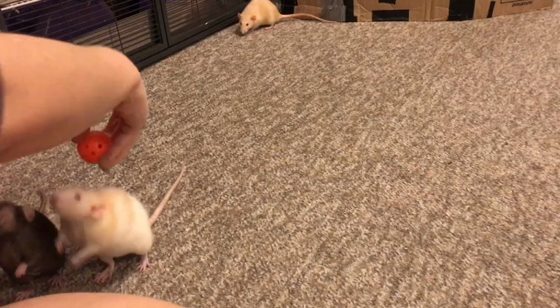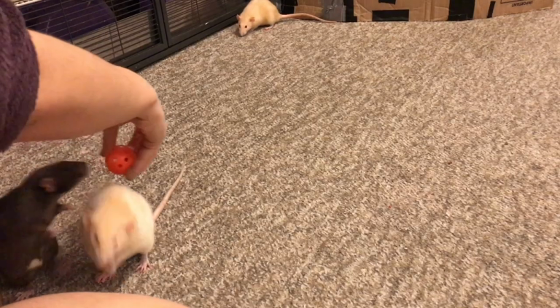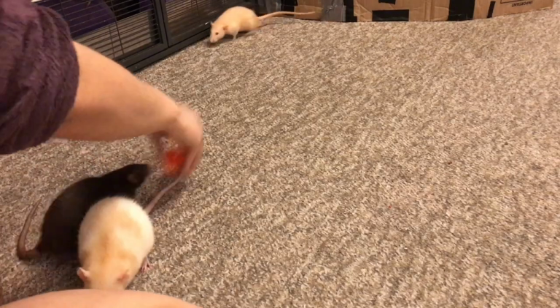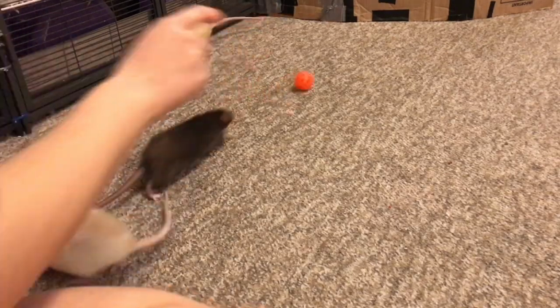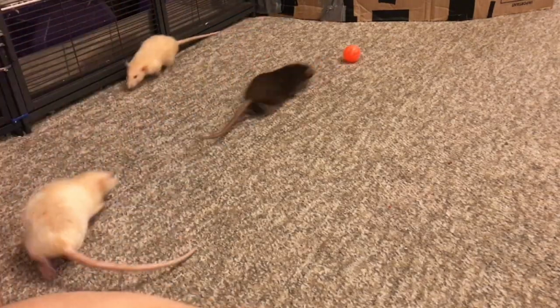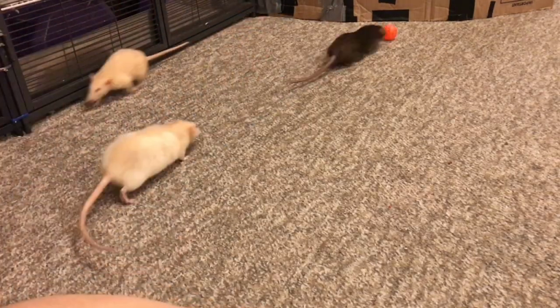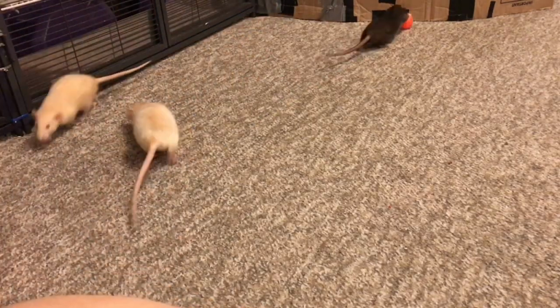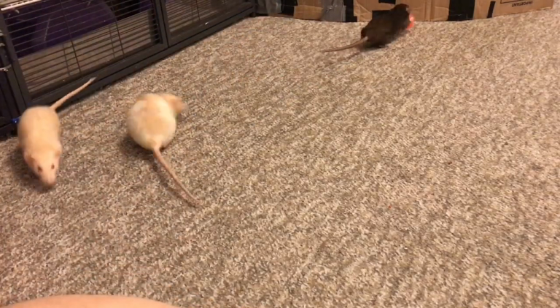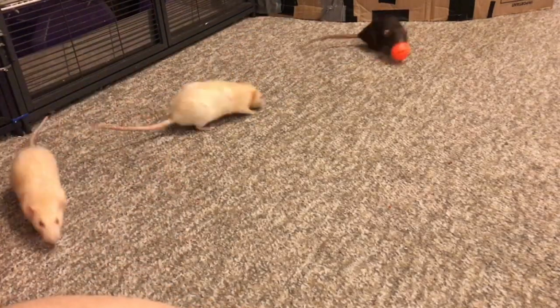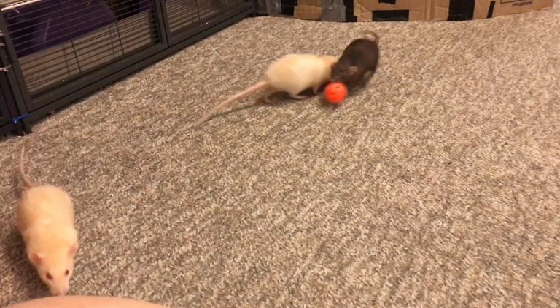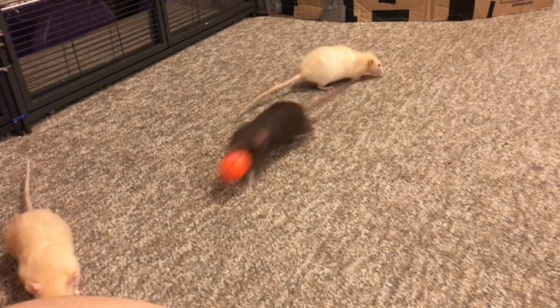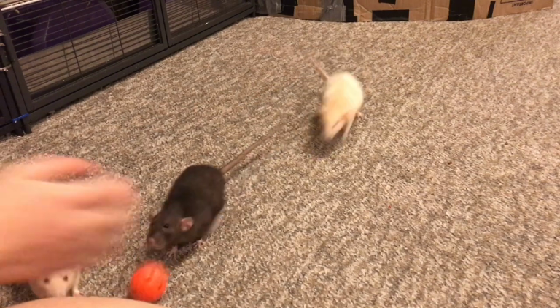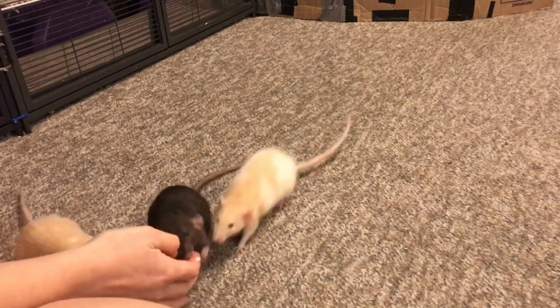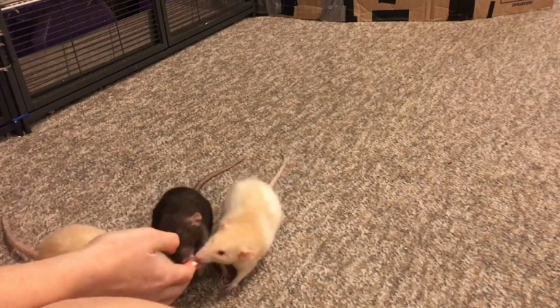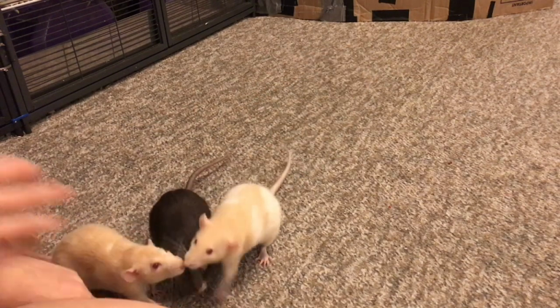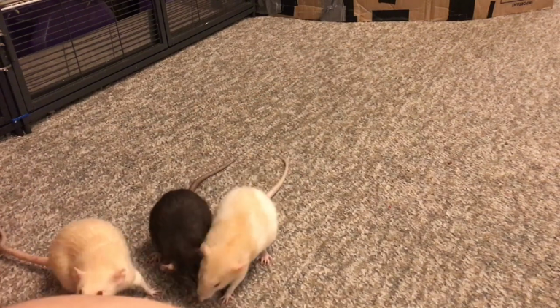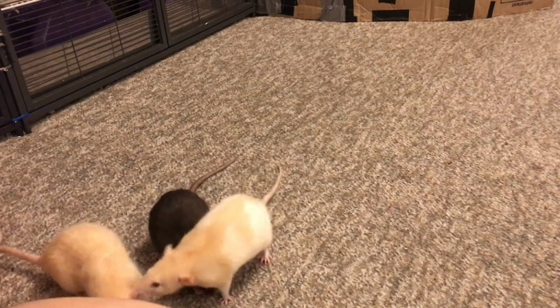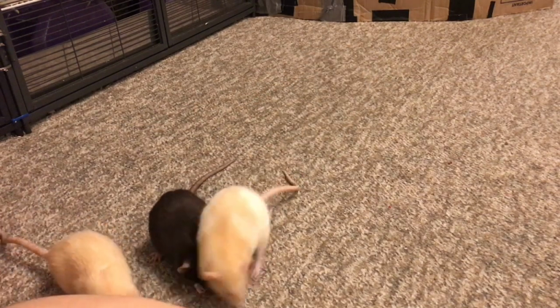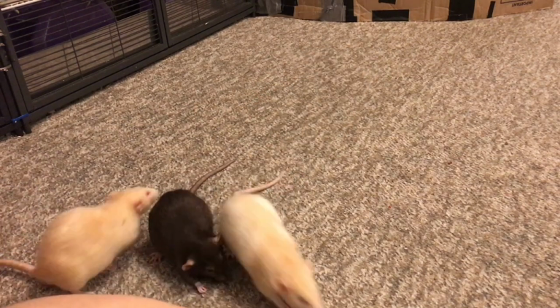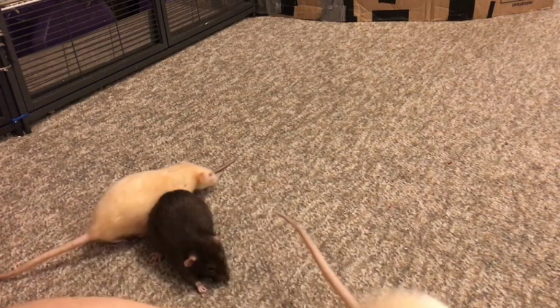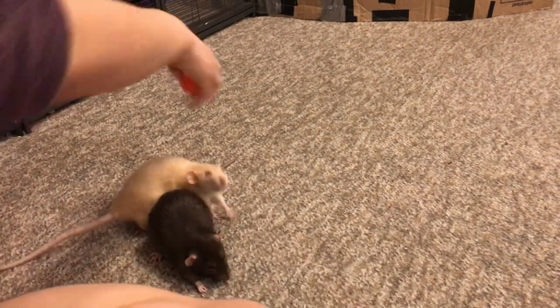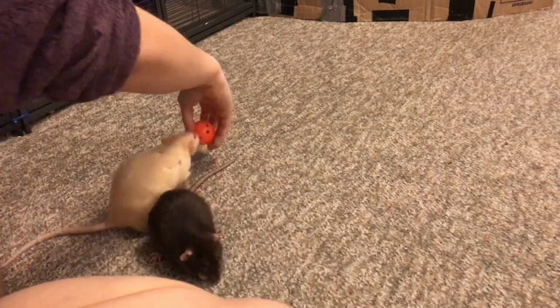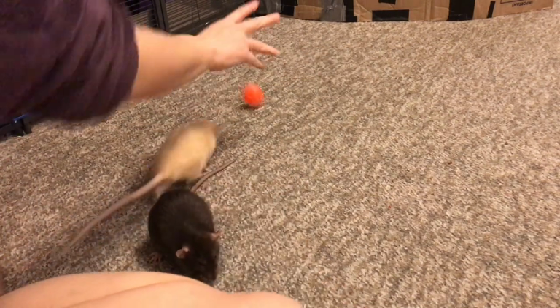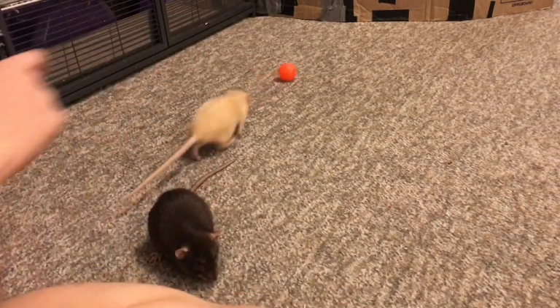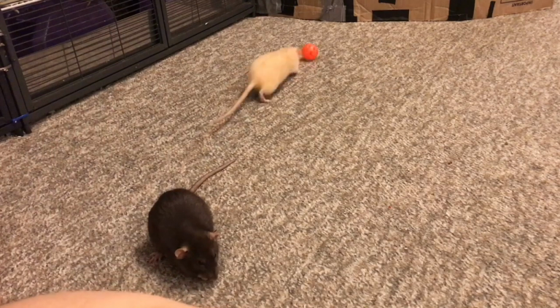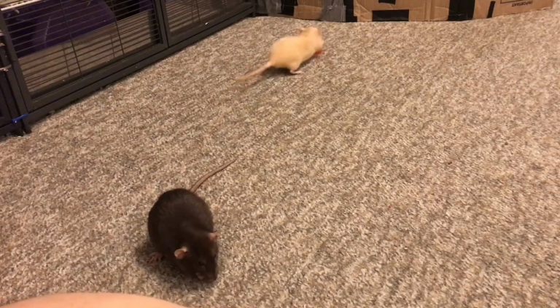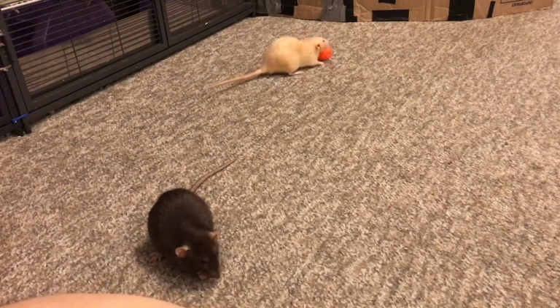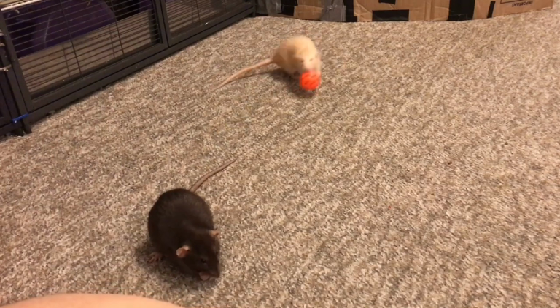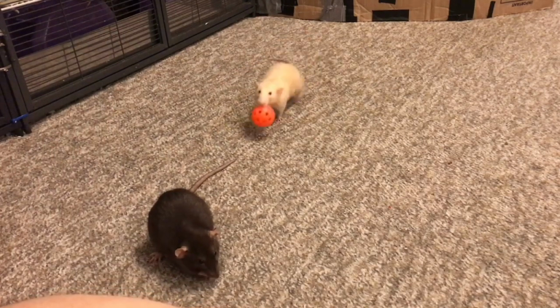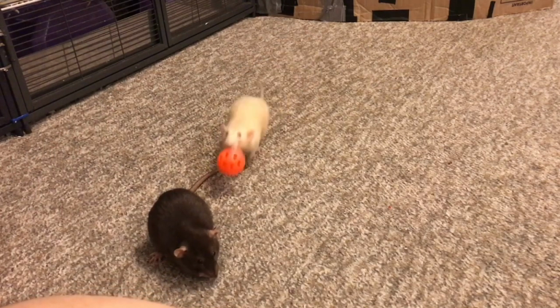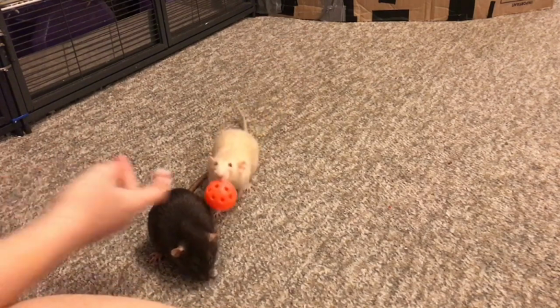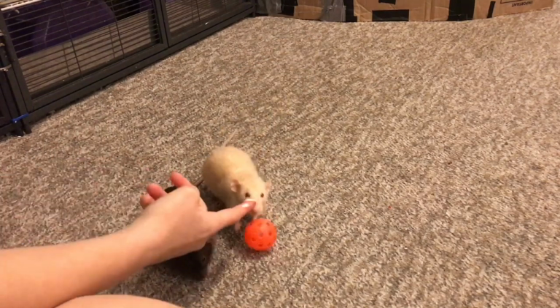Now there is a prerequisite trick for this trick, and that is a generalized fetch. If you would like help teaching your rats to fetch, you can check out my trick tutorial video on how to do so, which I will be linking in the description down below.